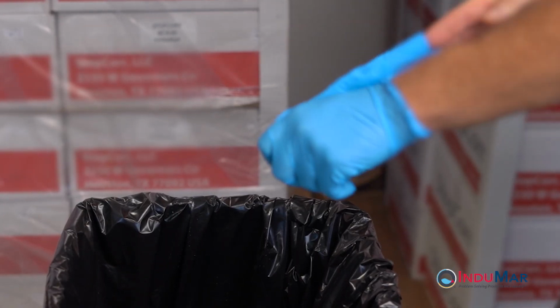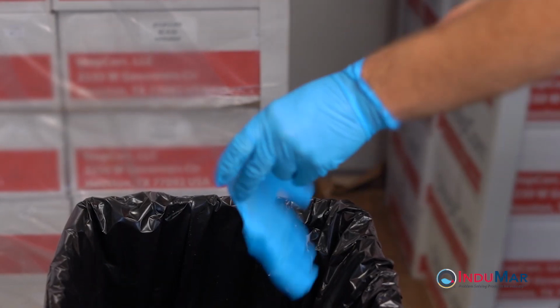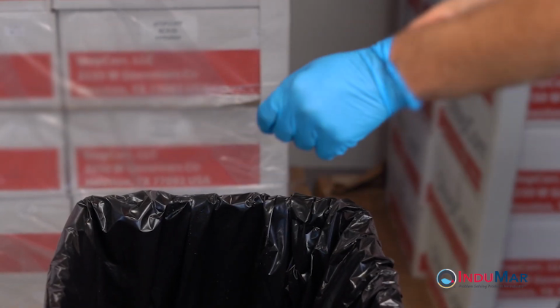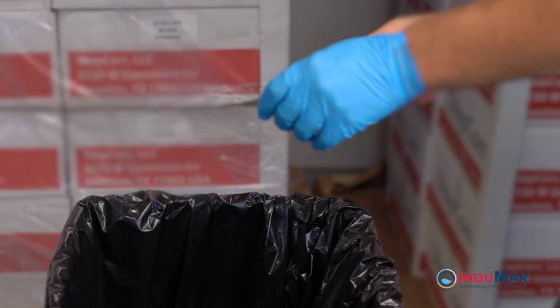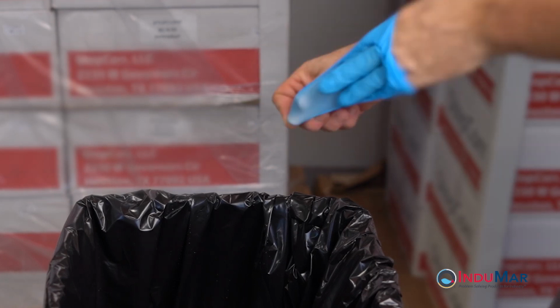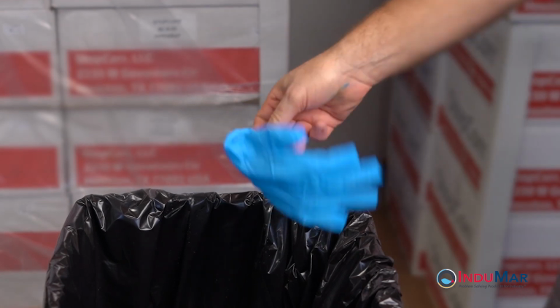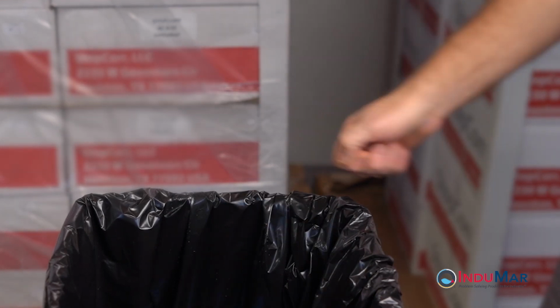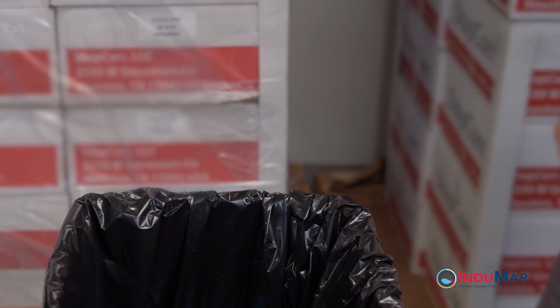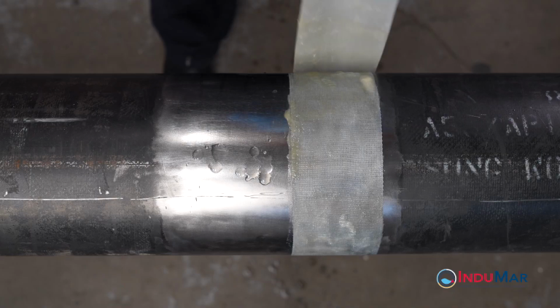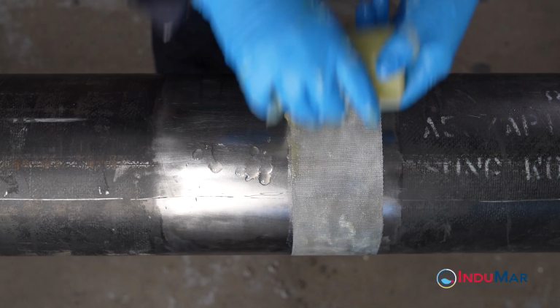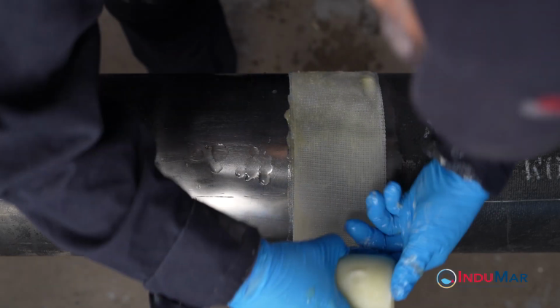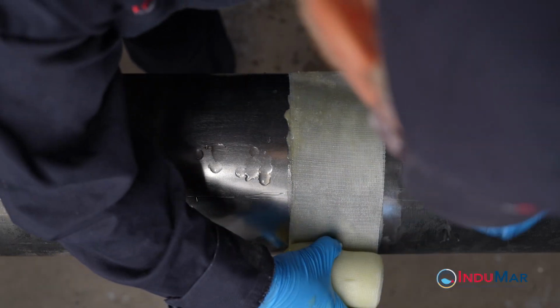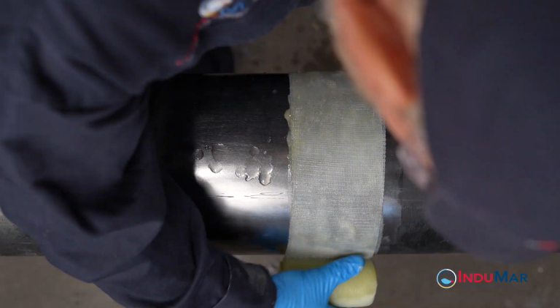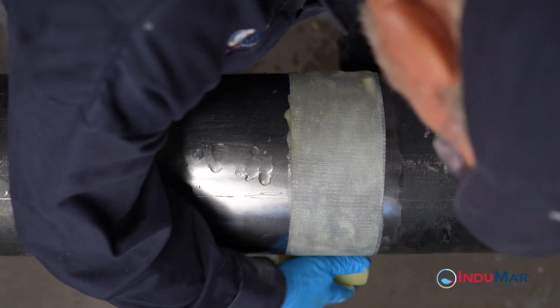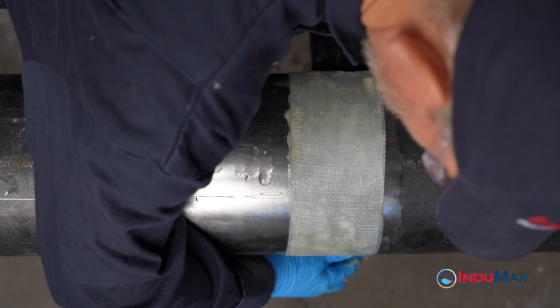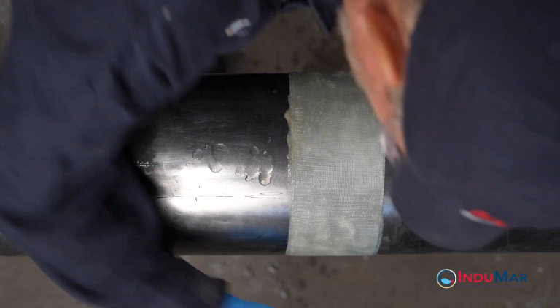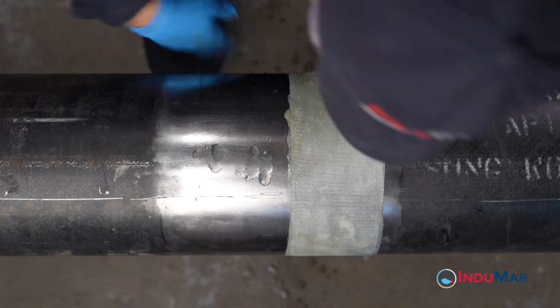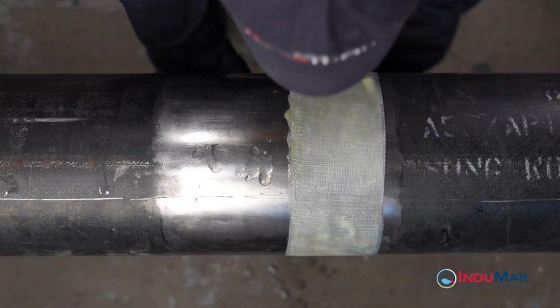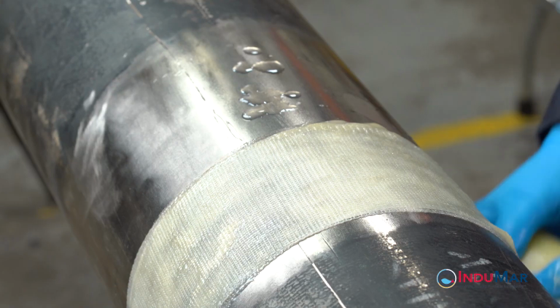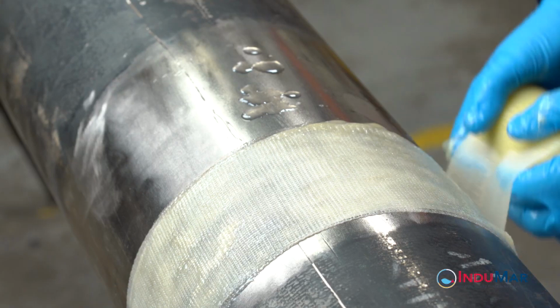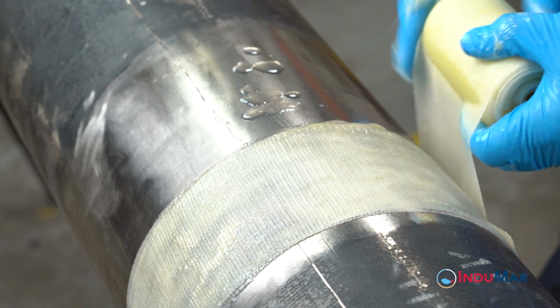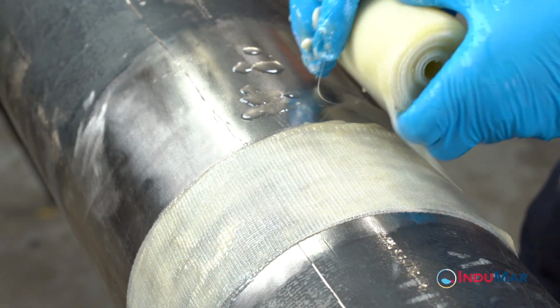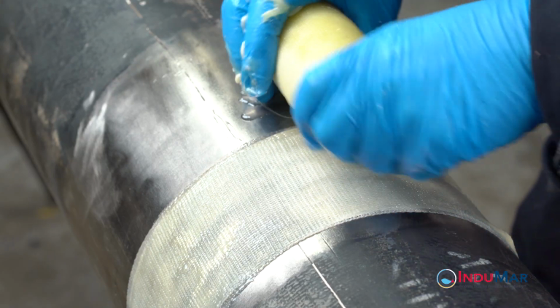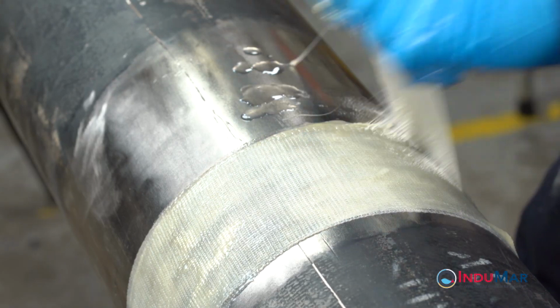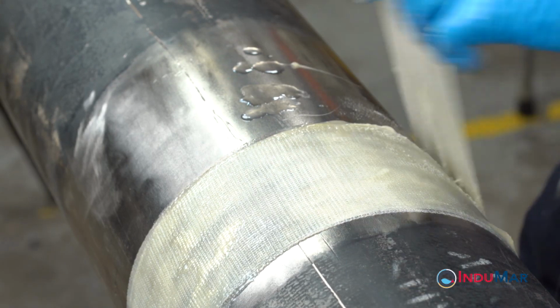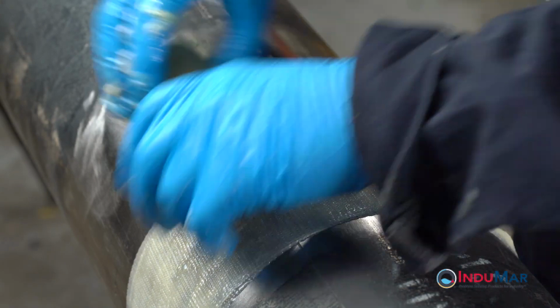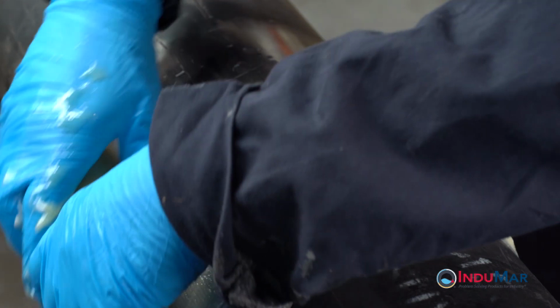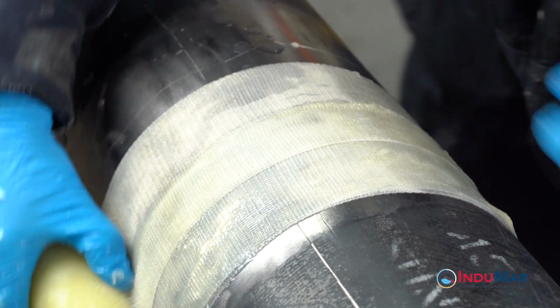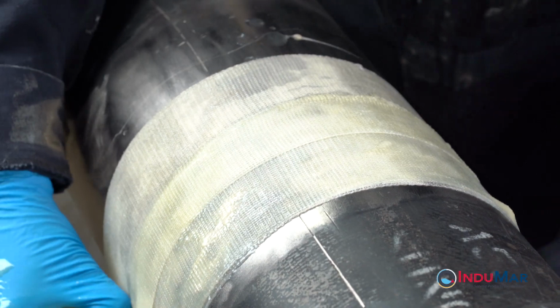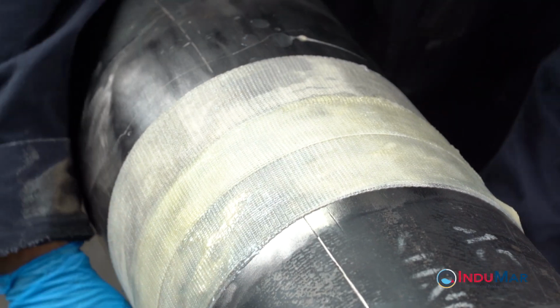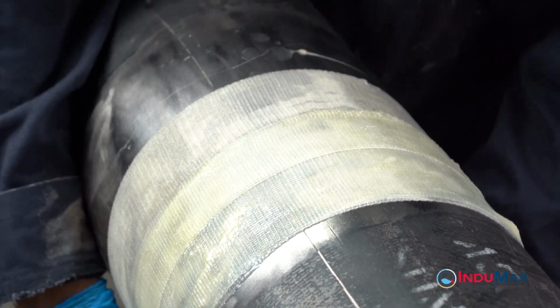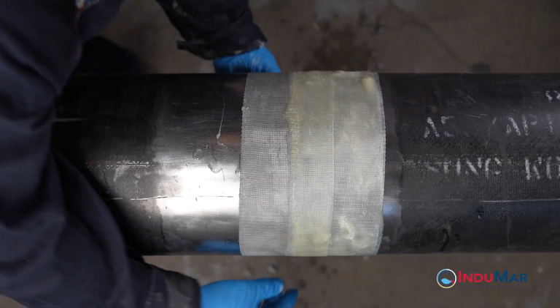Discard all packaging materials and protective gloves in a suitable container. The demonstrated installation of two 4-inch by 25-foot rolls on an 8.625-inch diameter pipe over a distance of 8 inches produces an average wrap thickness of 10 to 11 plies.